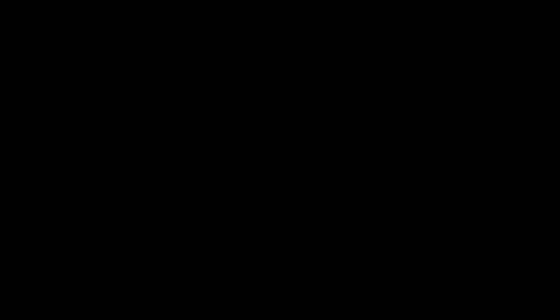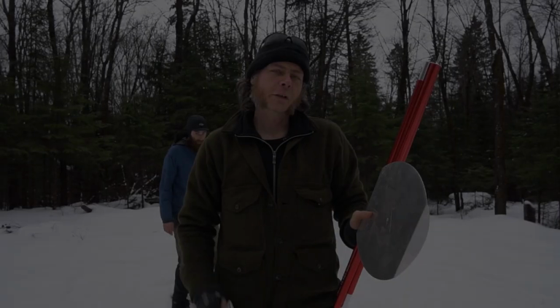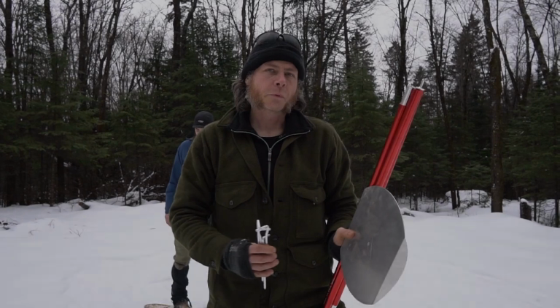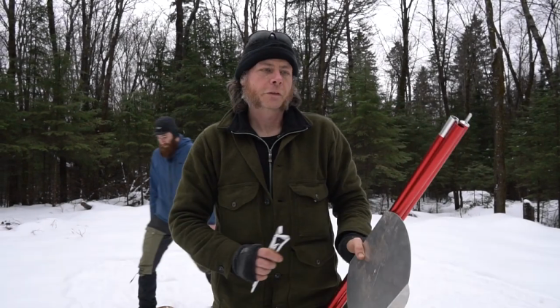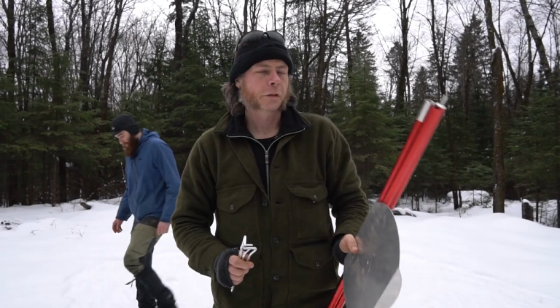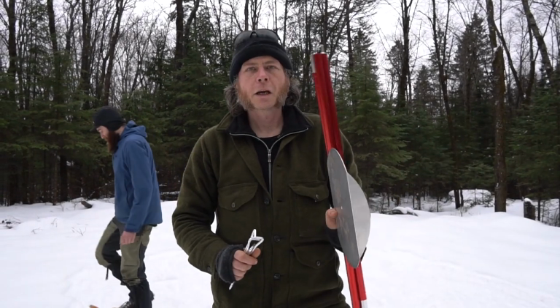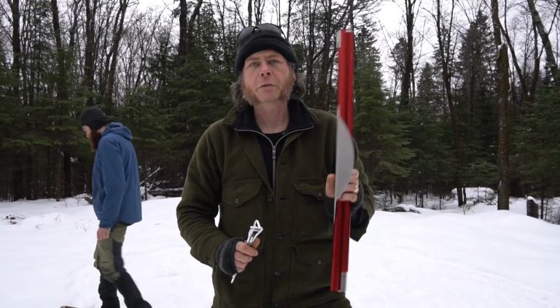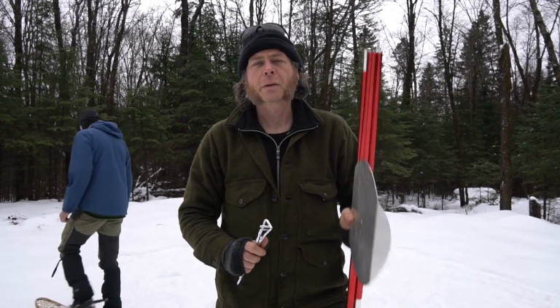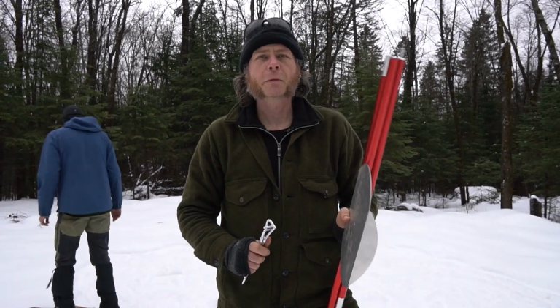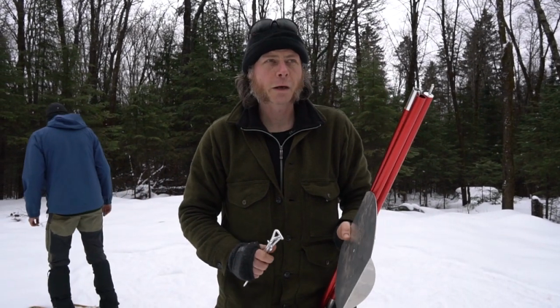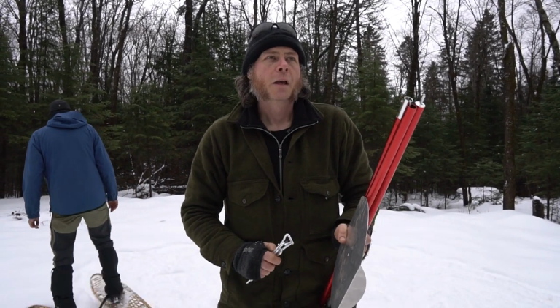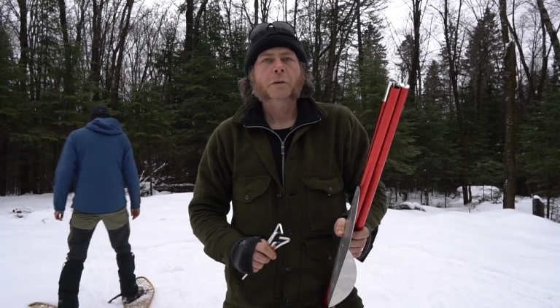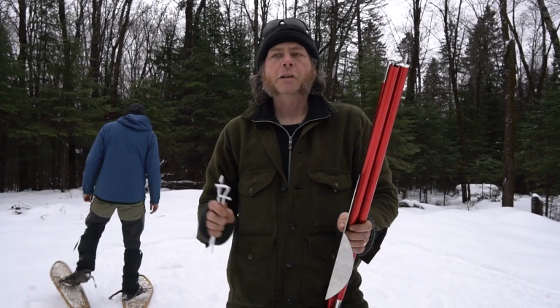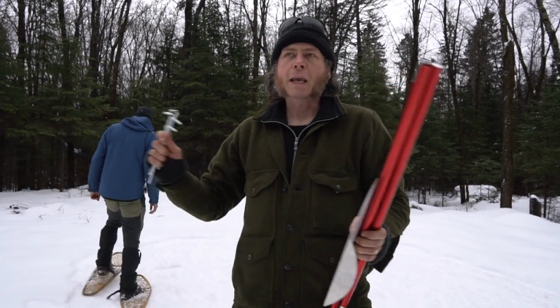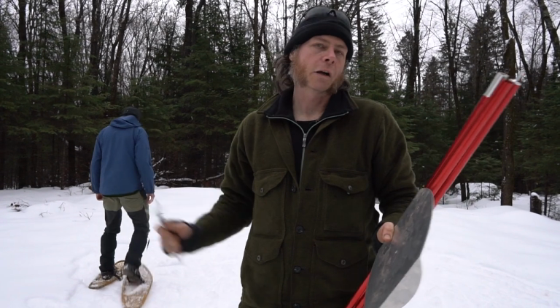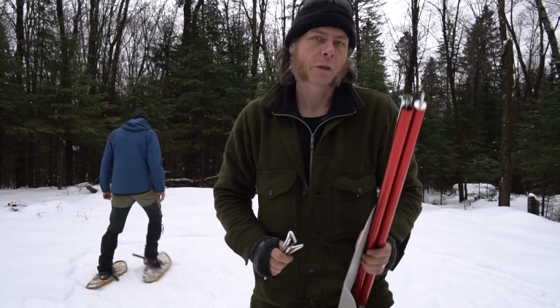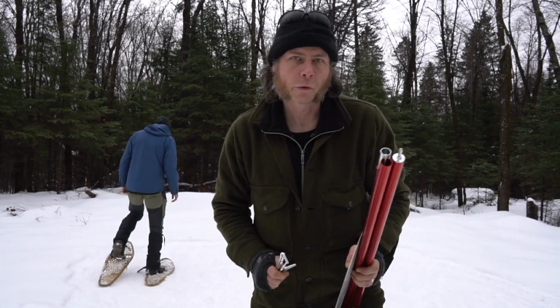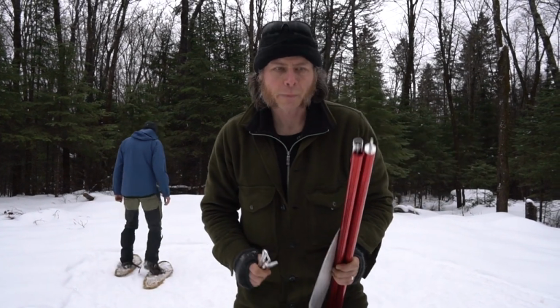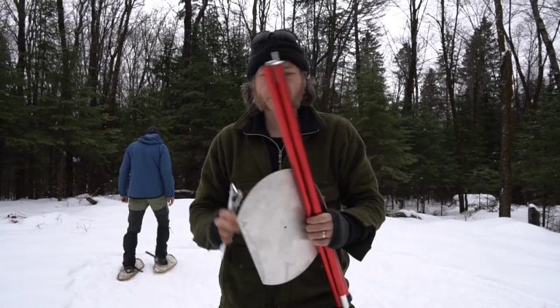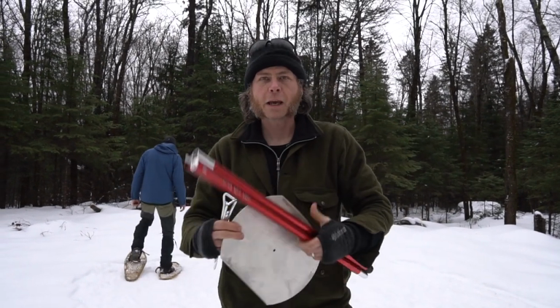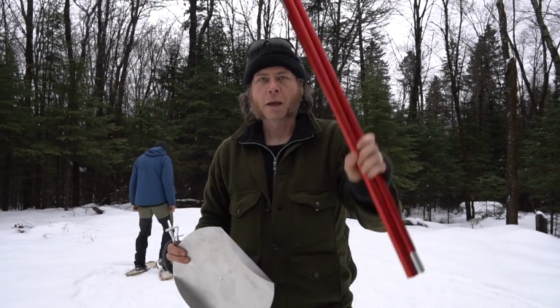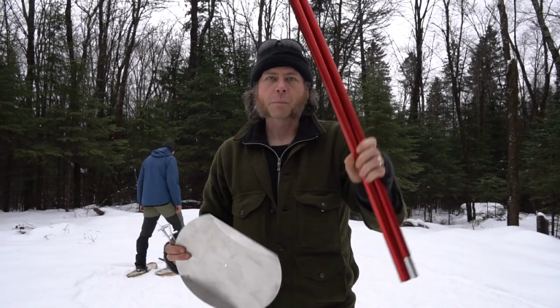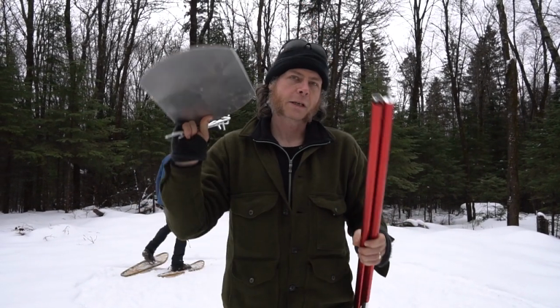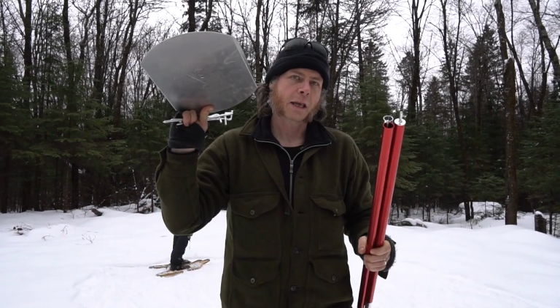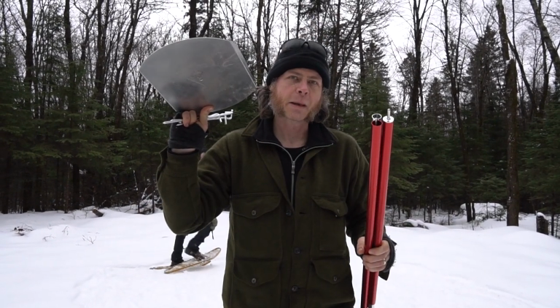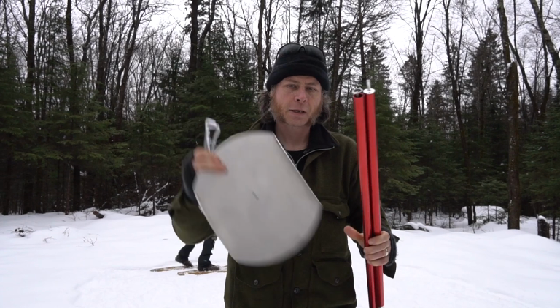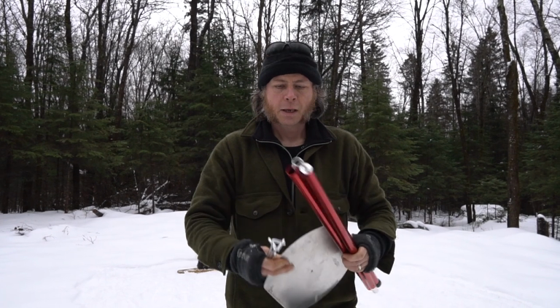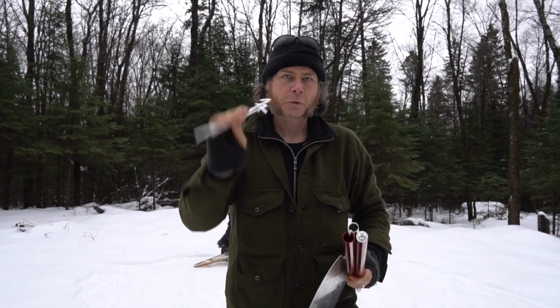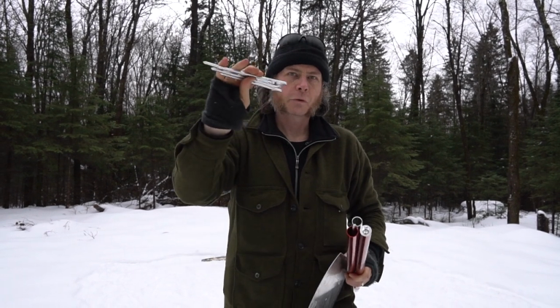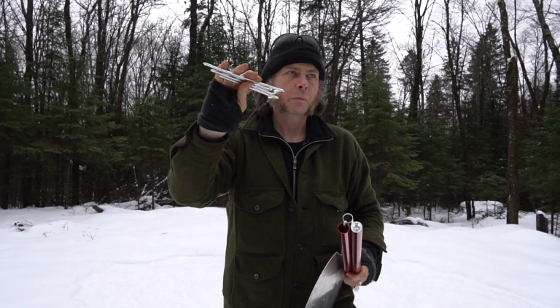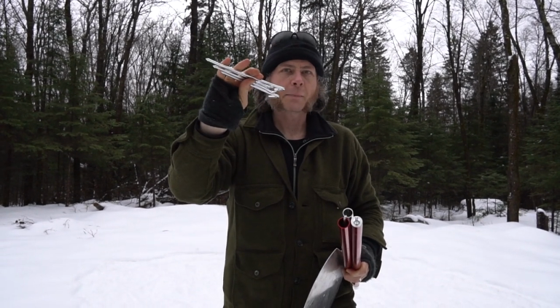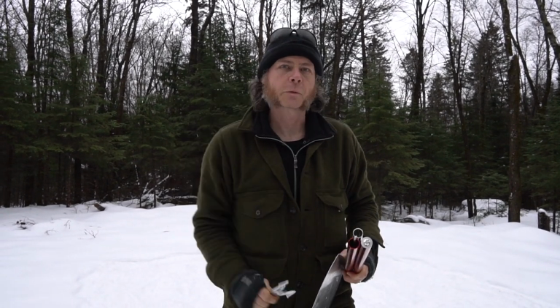For this setup we're going to do things a little differently. This is how you set up at a provincial park or other areas where you cannot harvest wood for your setup. In this case we have our pole kit and base, and we're going to use good old aluminum tent pegs for this one.